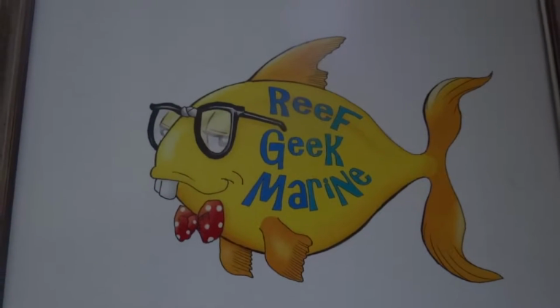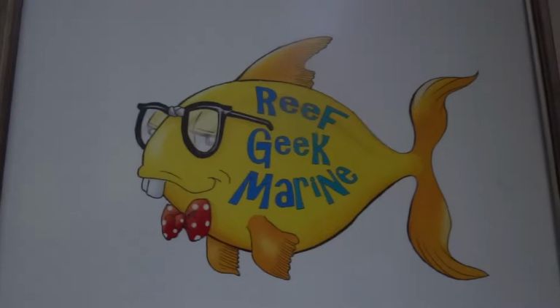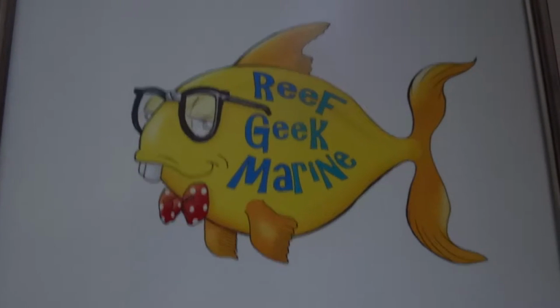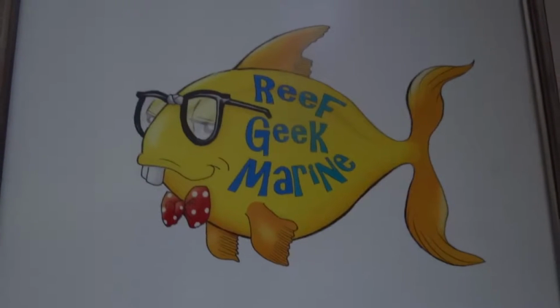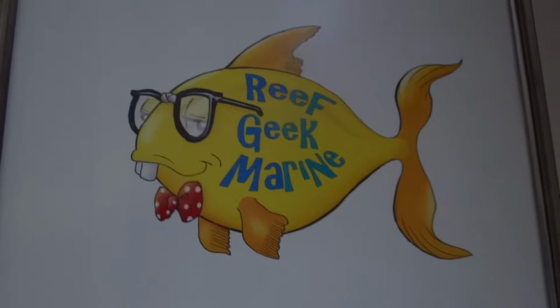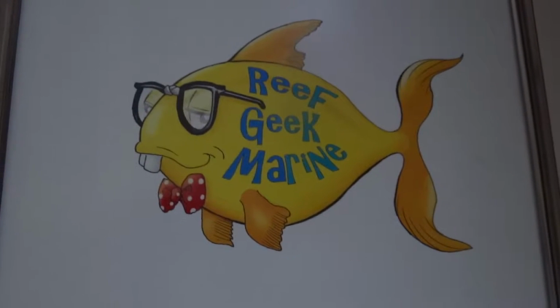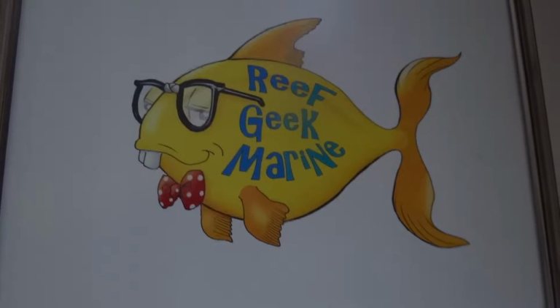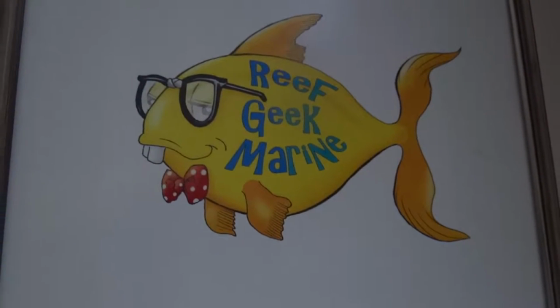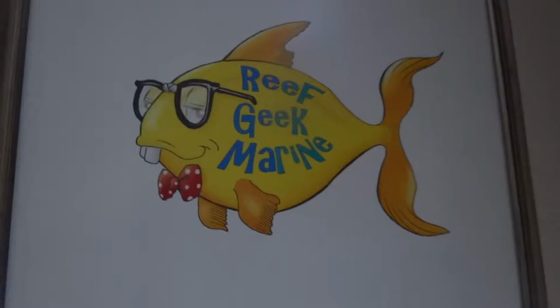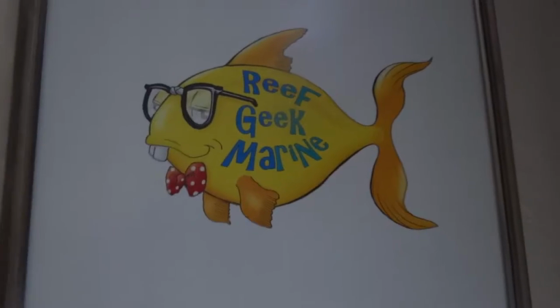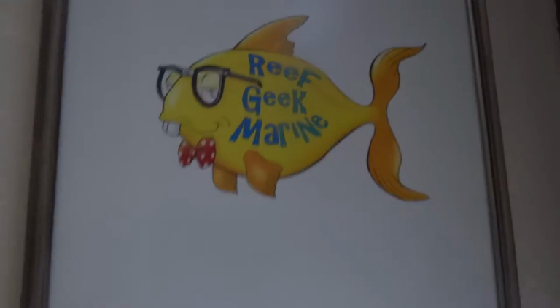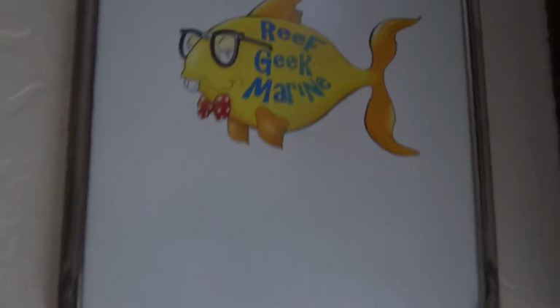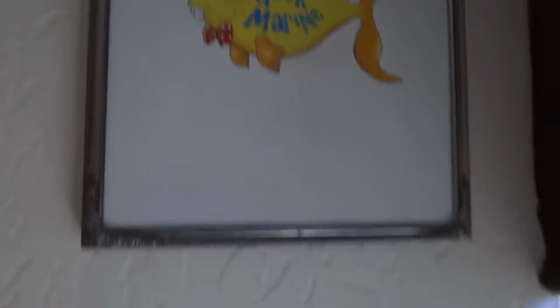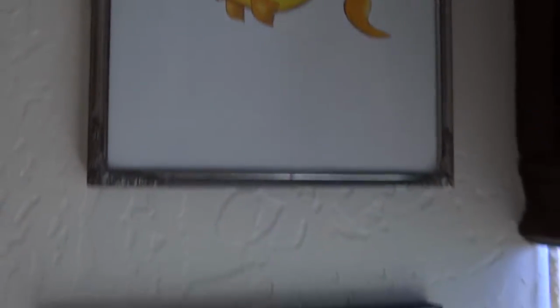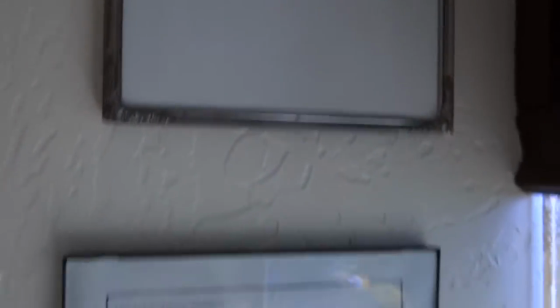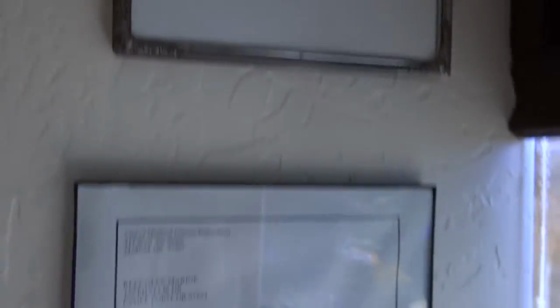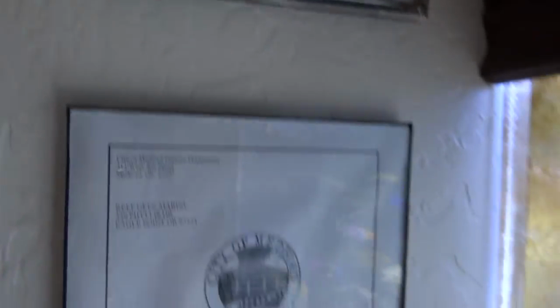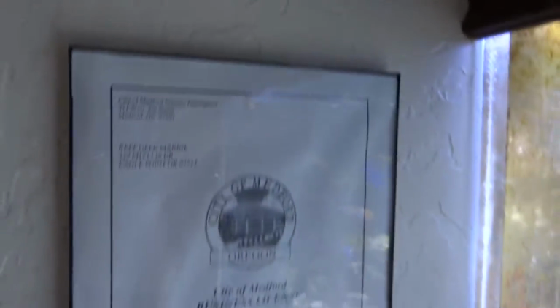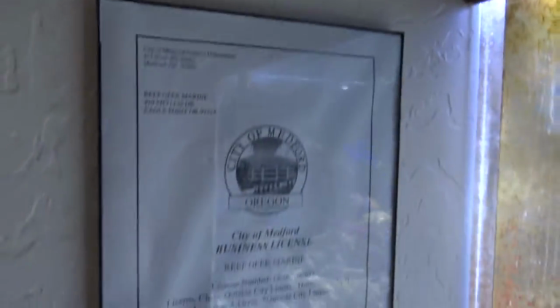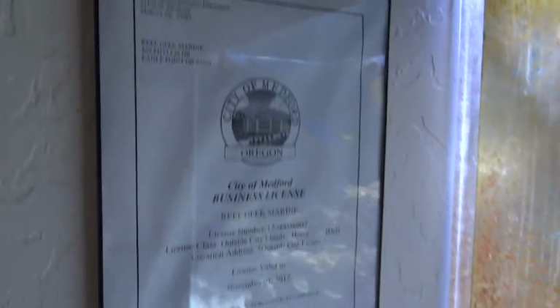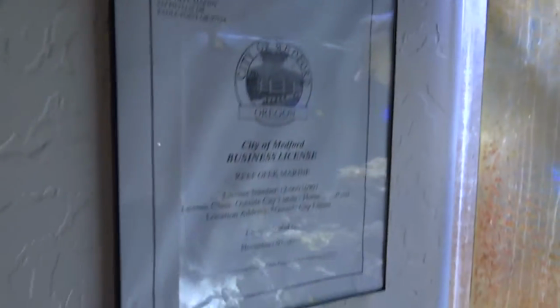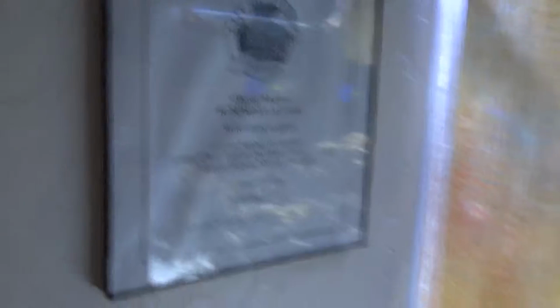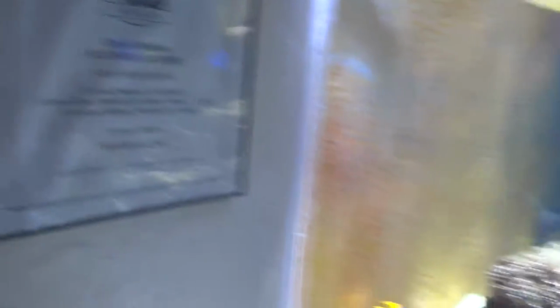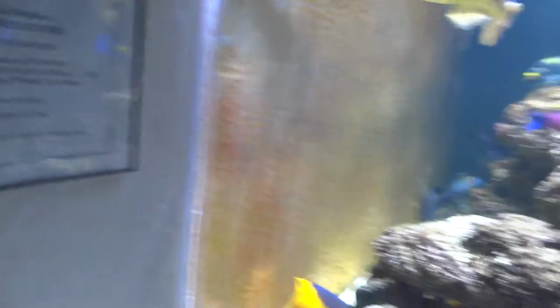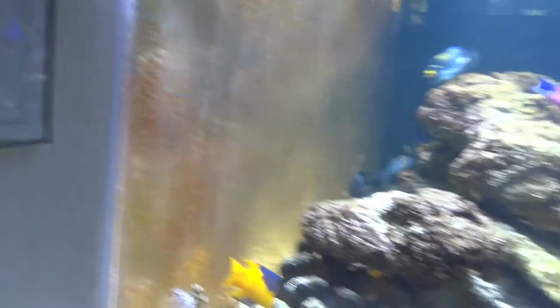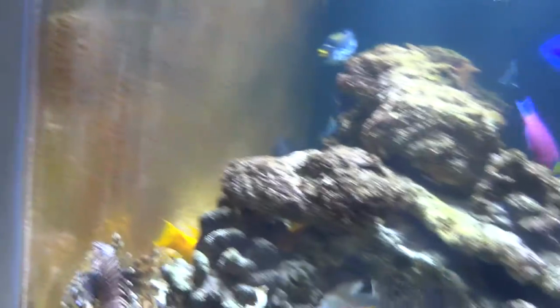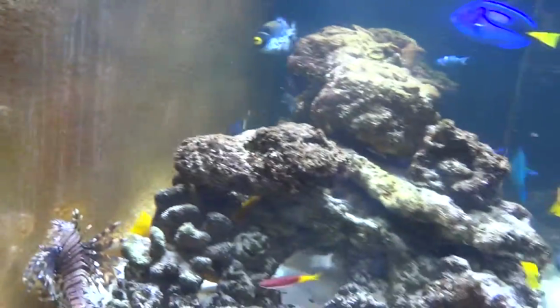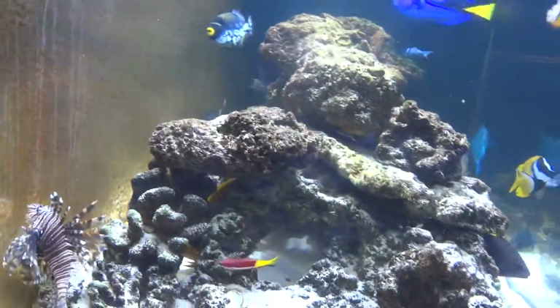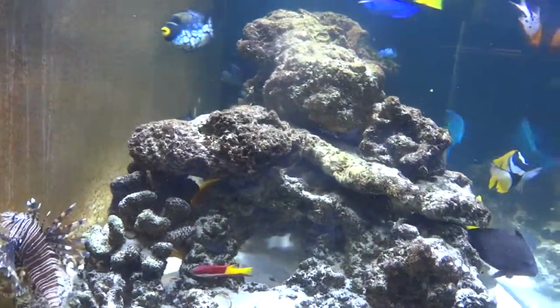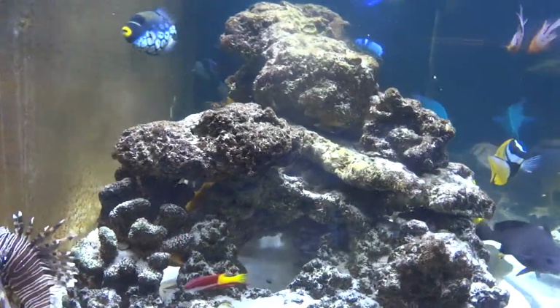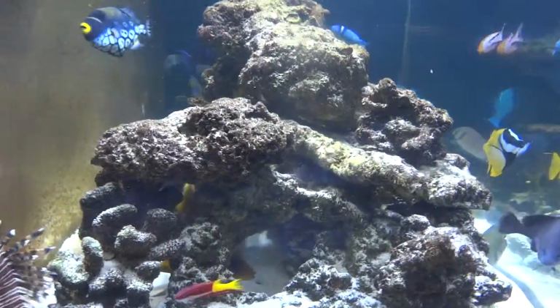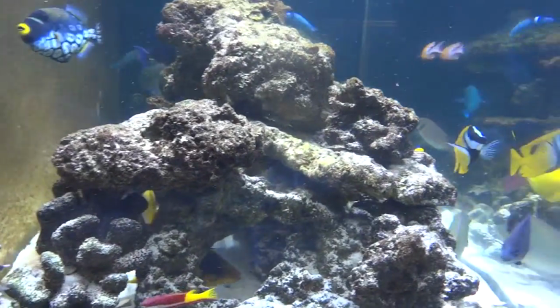Hi, this is Kevin with Reef Geek Marine. I'm known as the Reef Geek. This is our video number 33. I'm trying to show you a little bit of what we do.